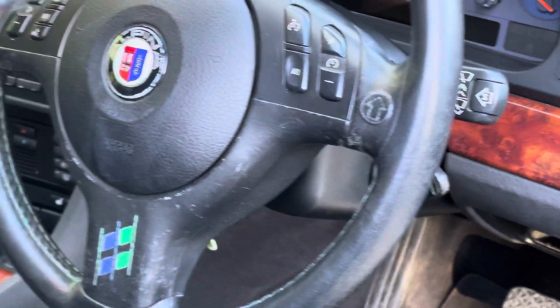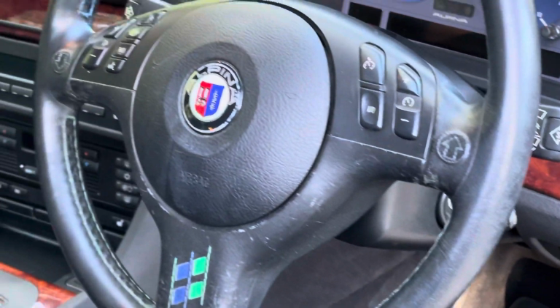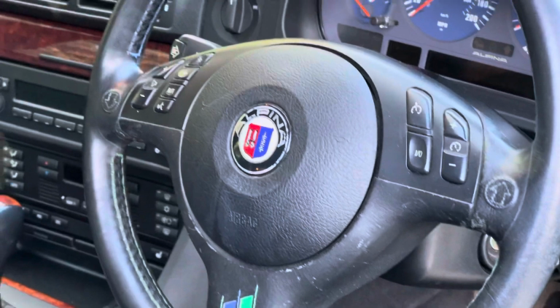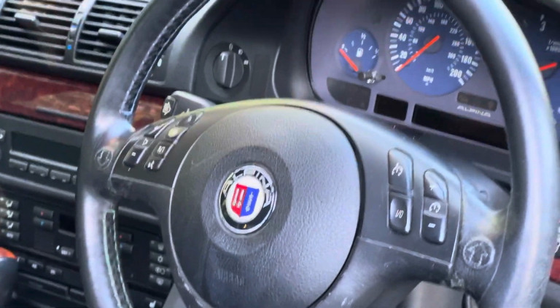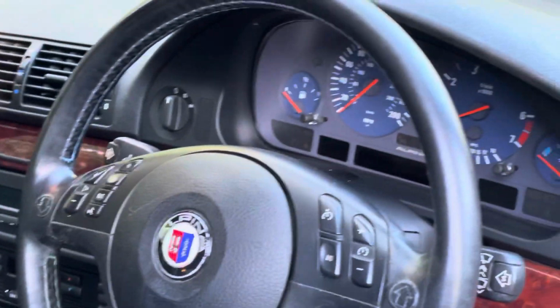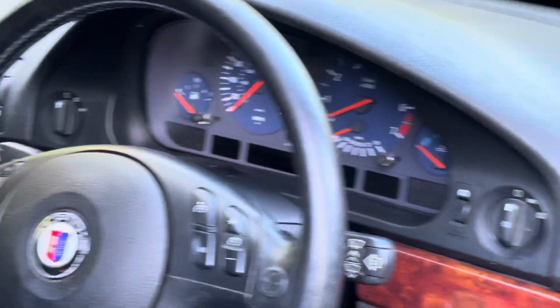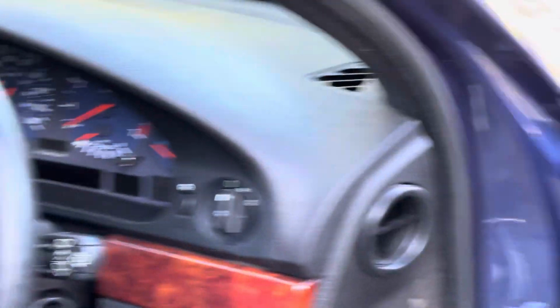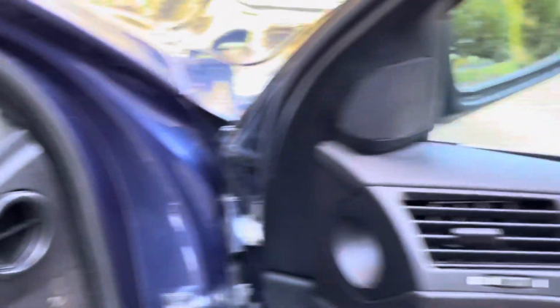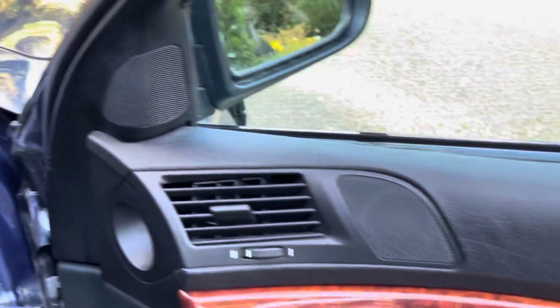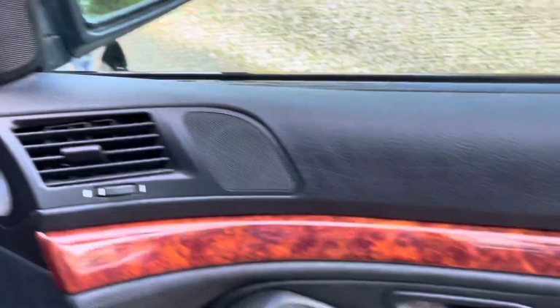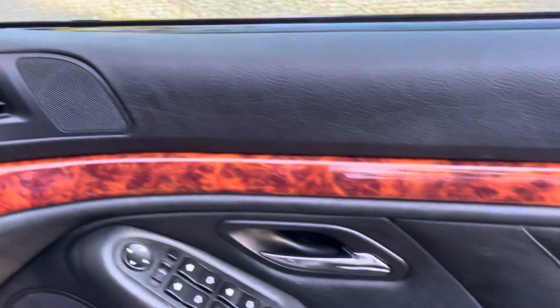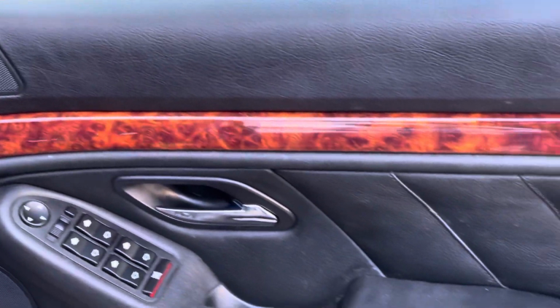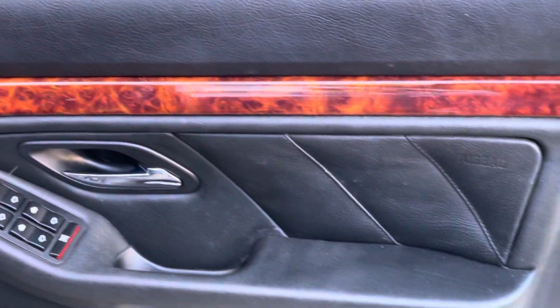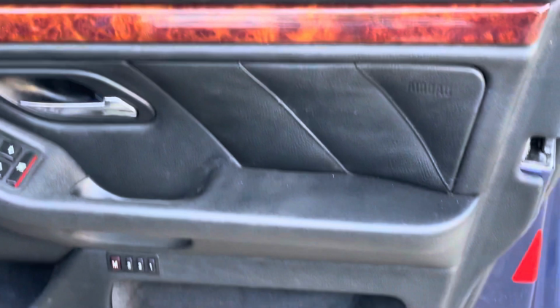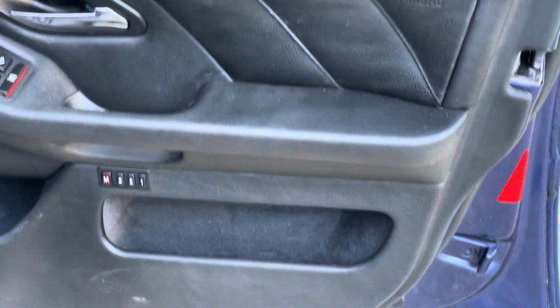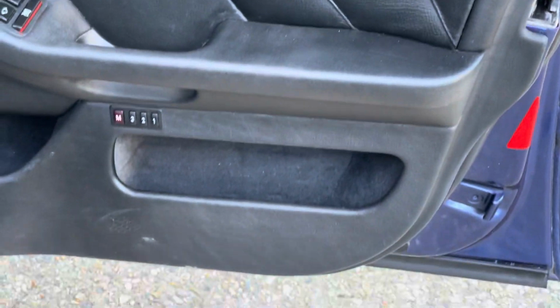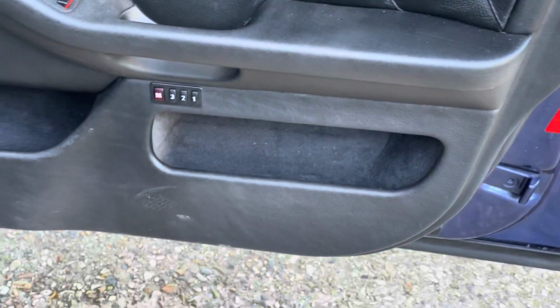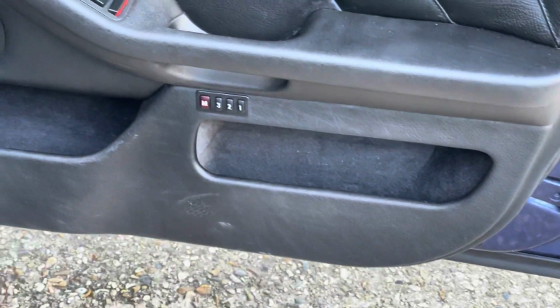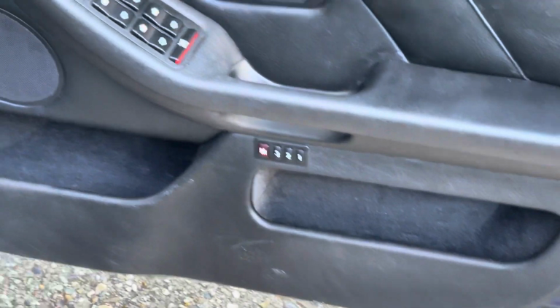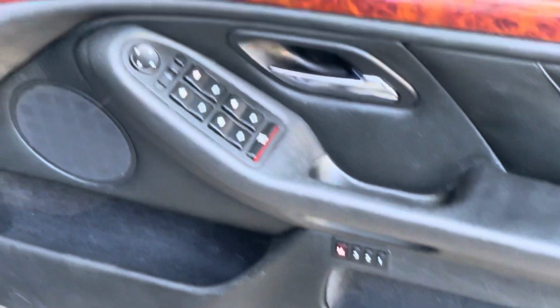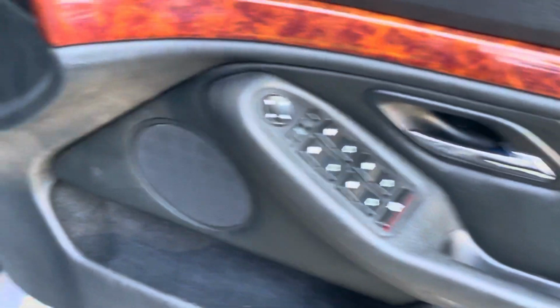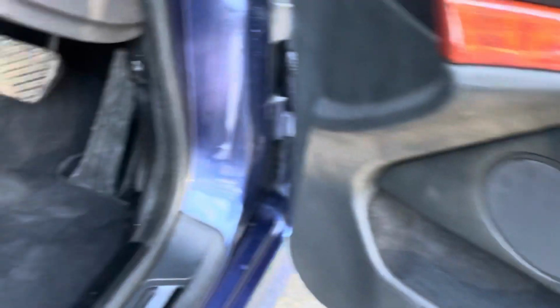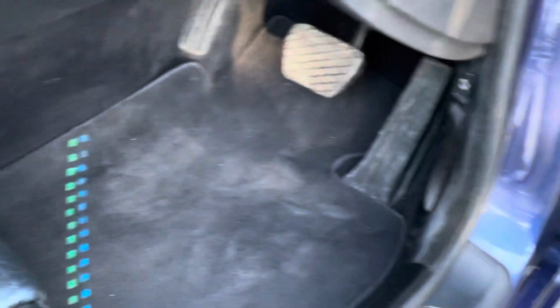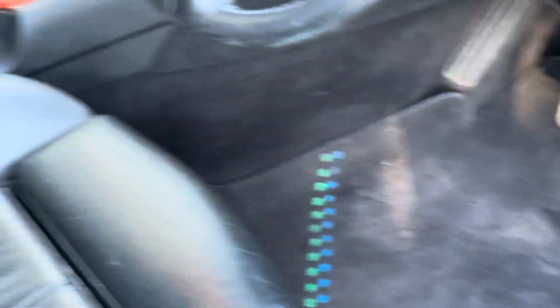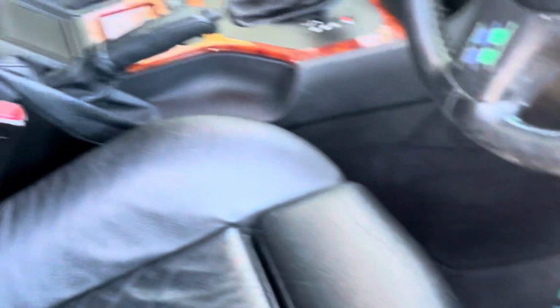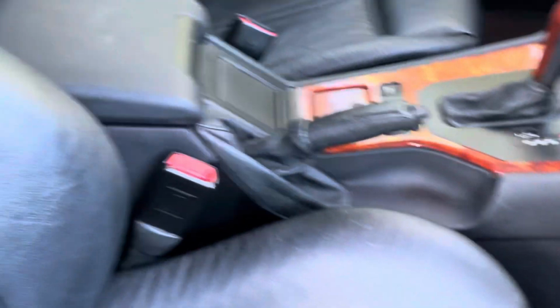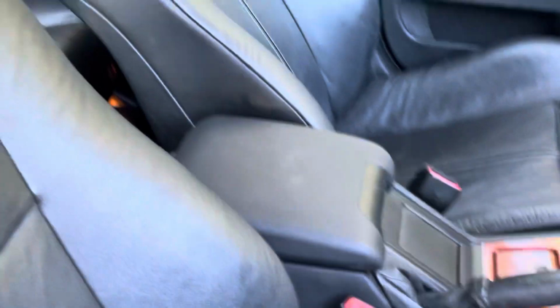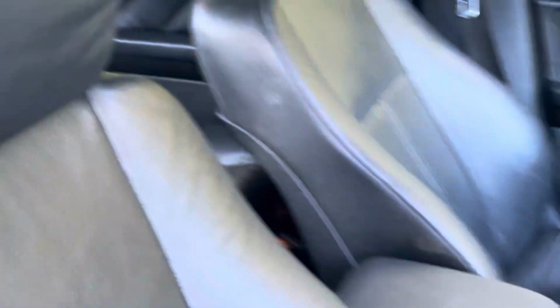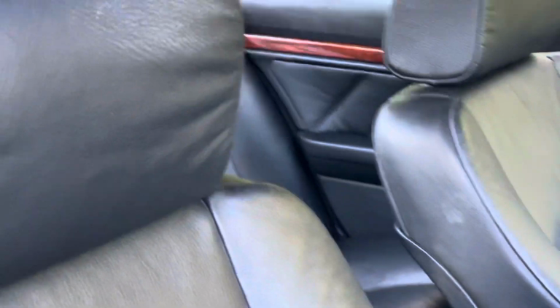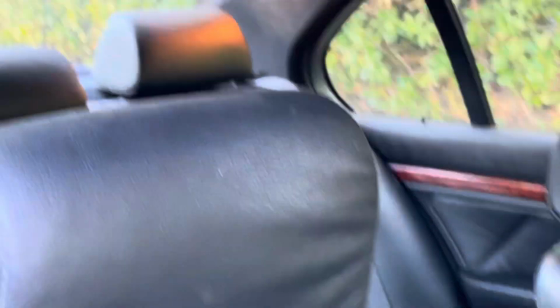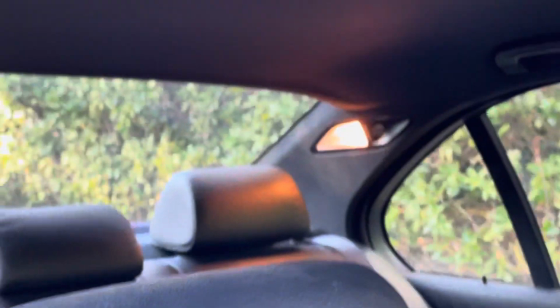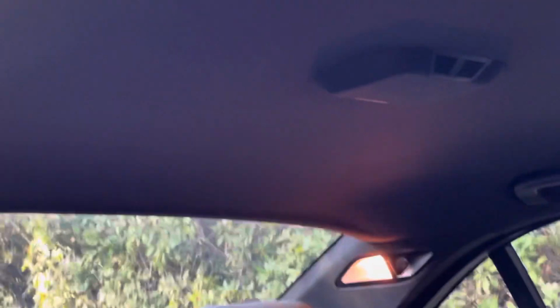Alpina steering wheel with the paddle shifters. Door card, electric memory seats, electric windows — a big spec car for its time.